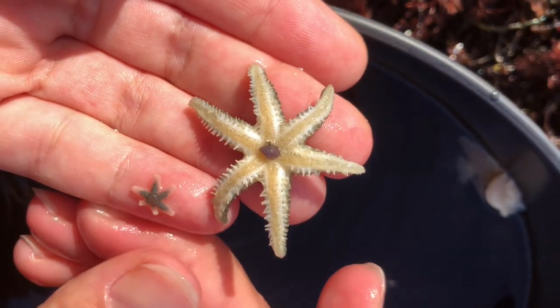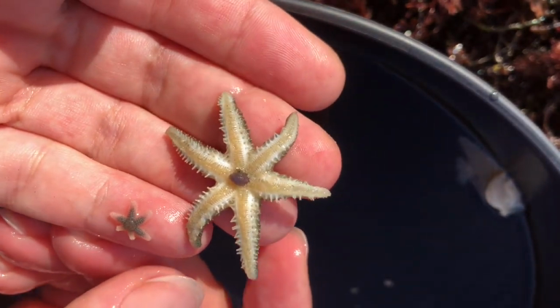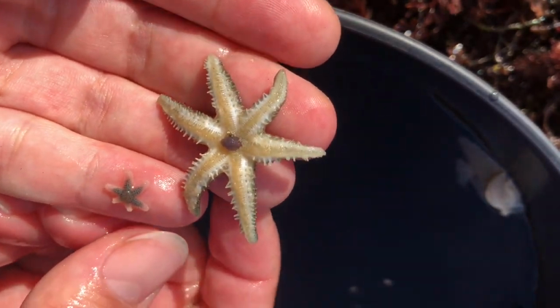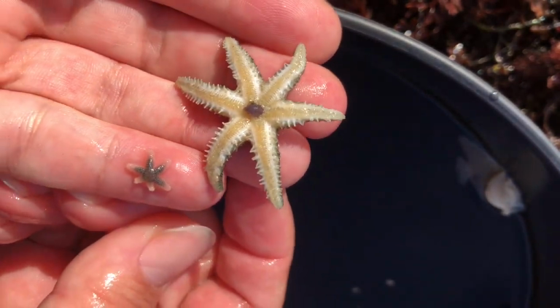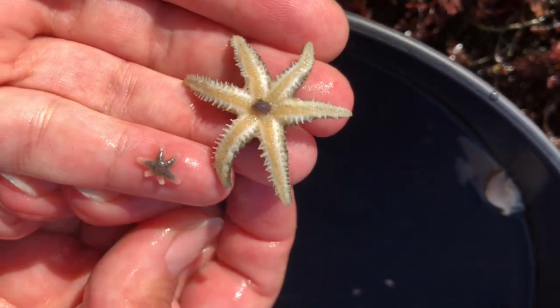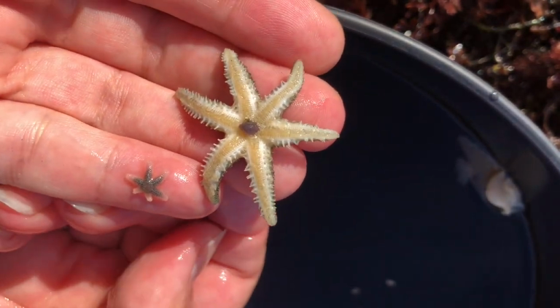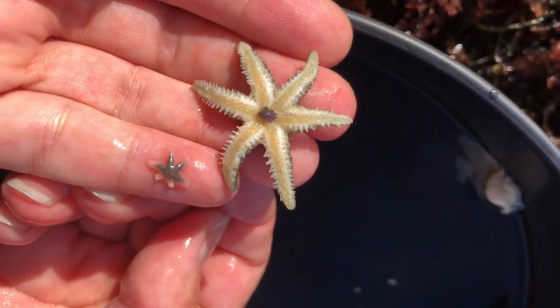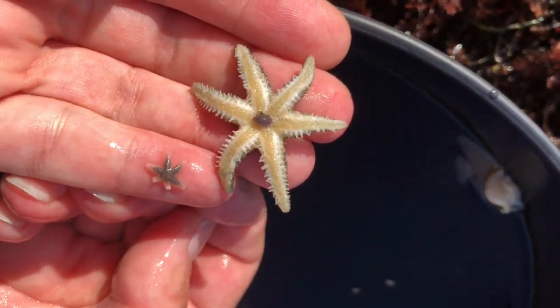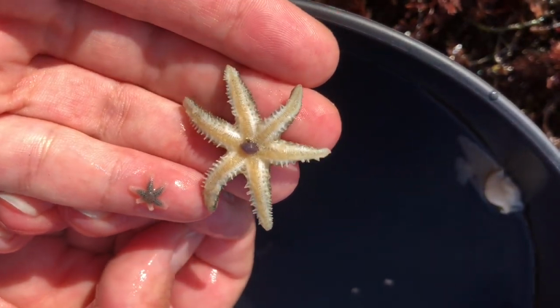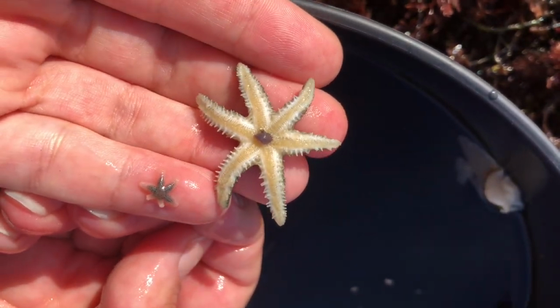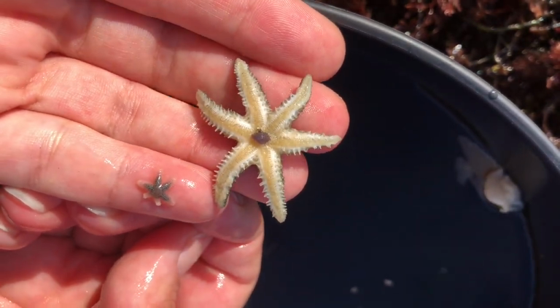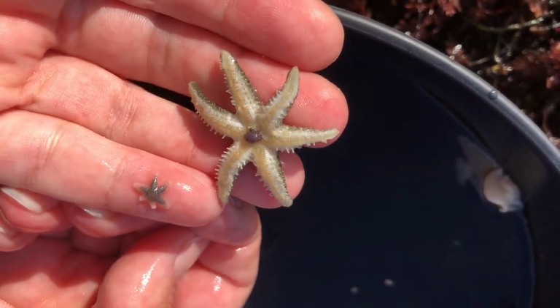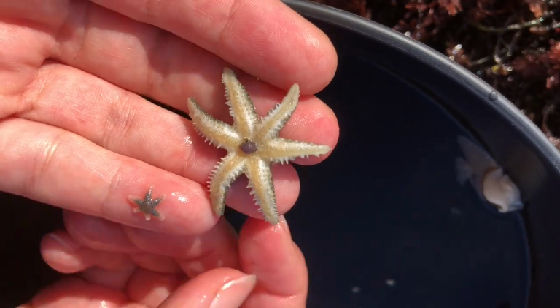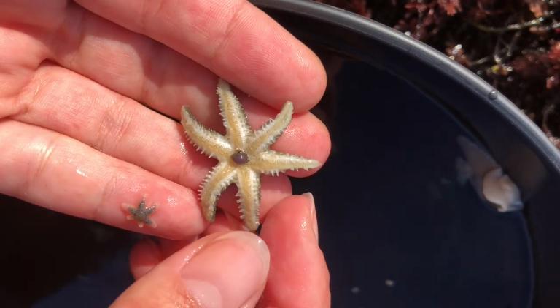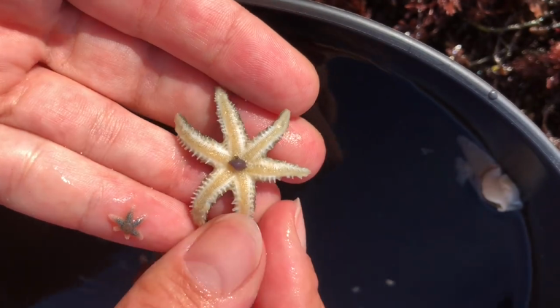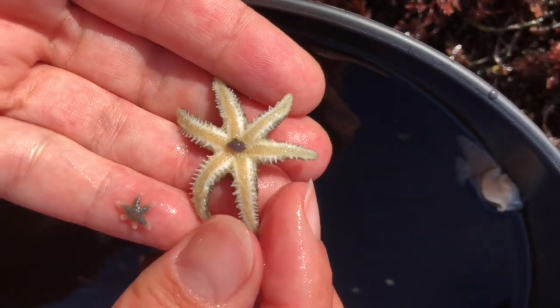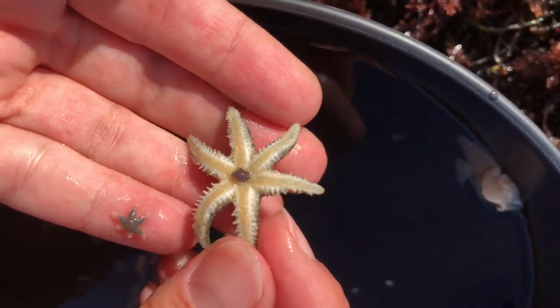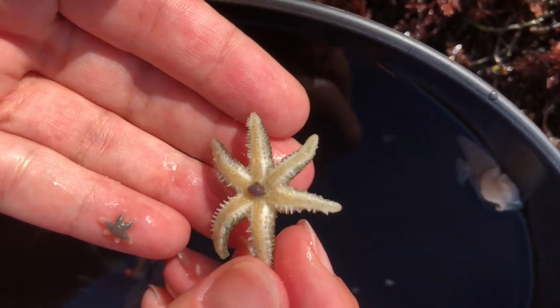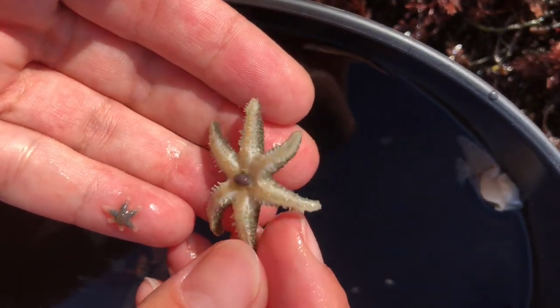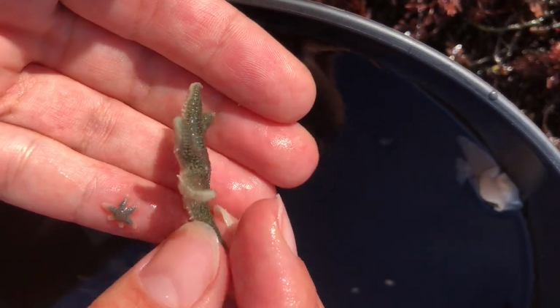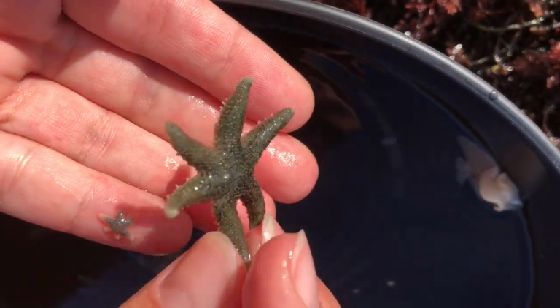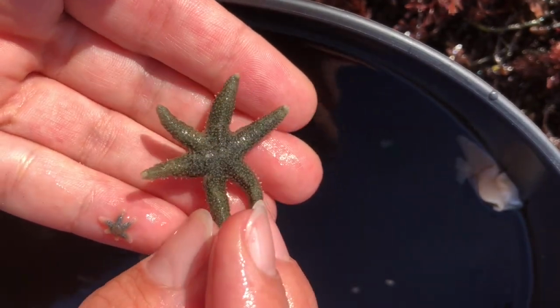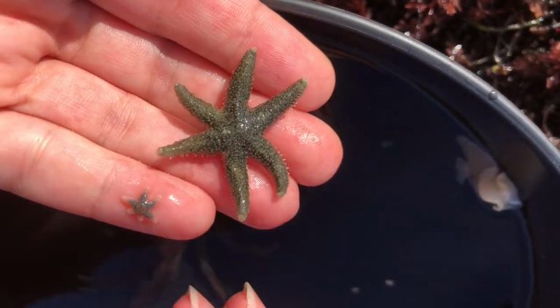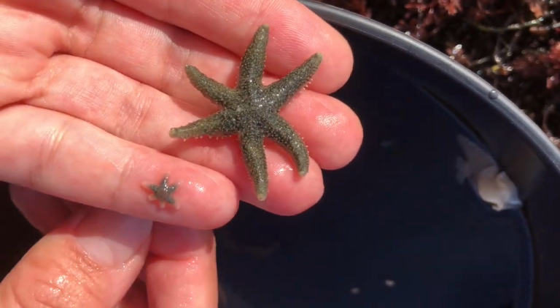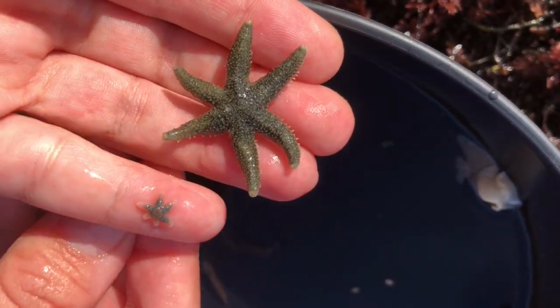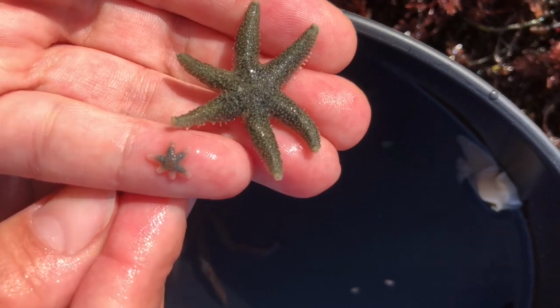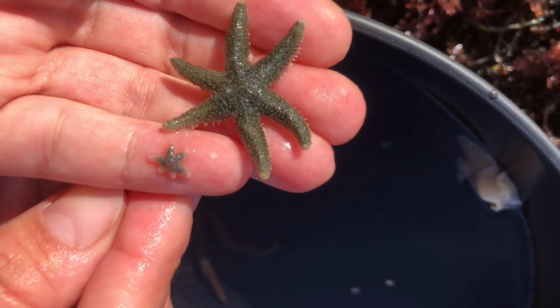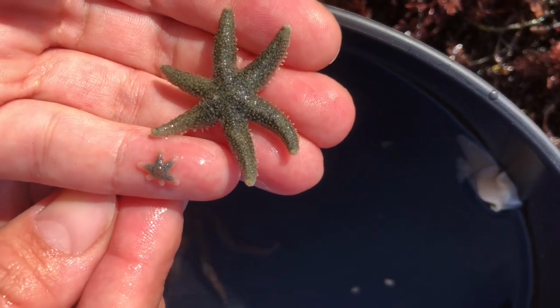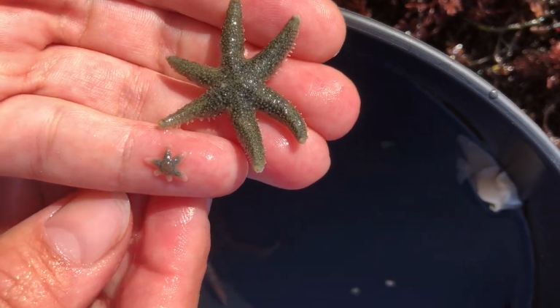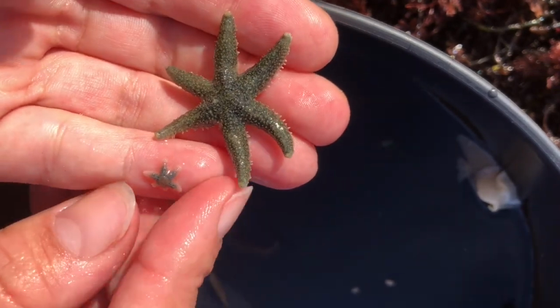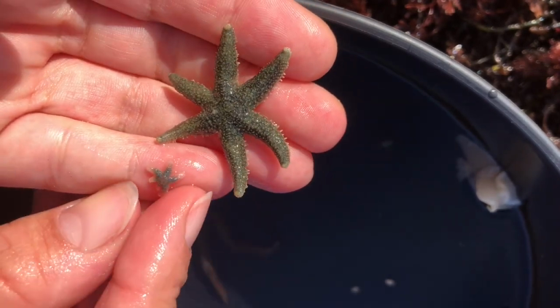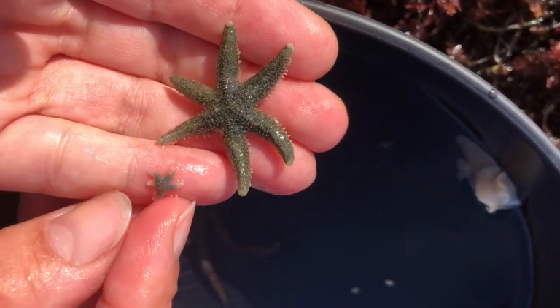Here's a little size comparison of the two. You can see the larger one is much bigger and definitely has potential to be the mother, but there's no way to really tell unless you do DNA testing.